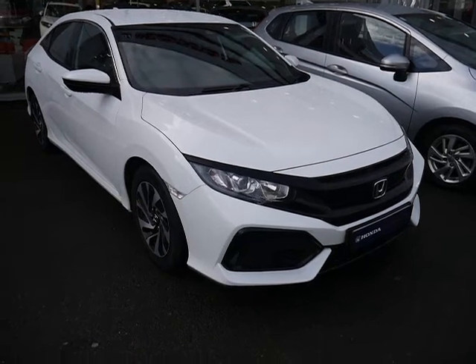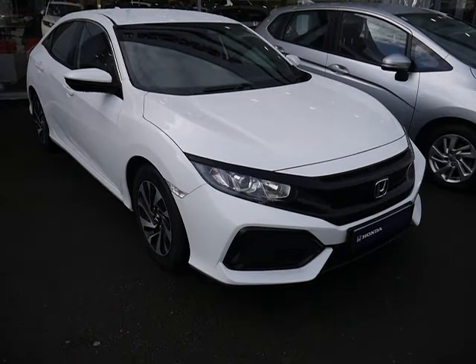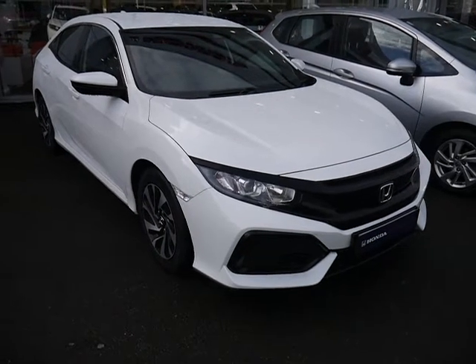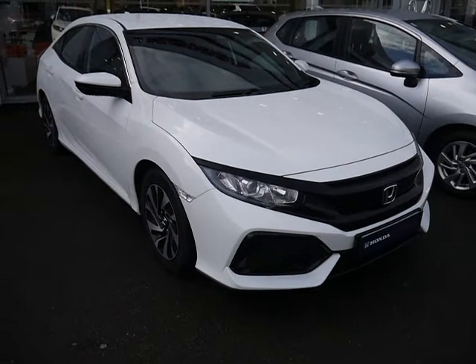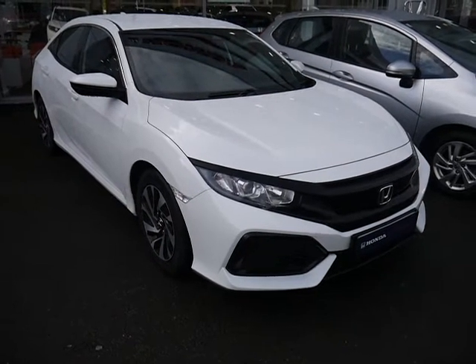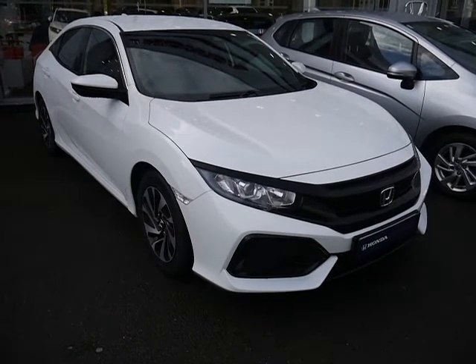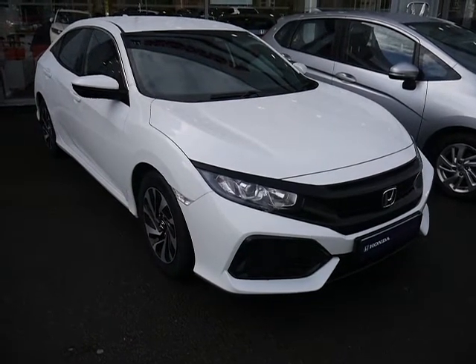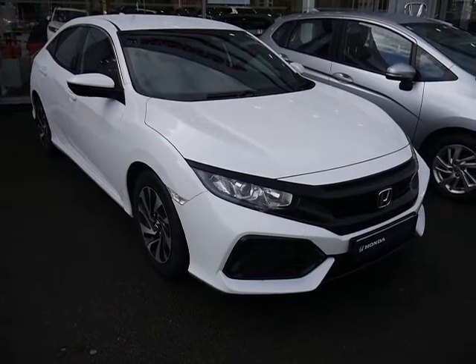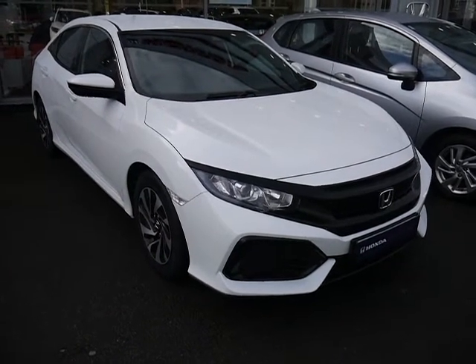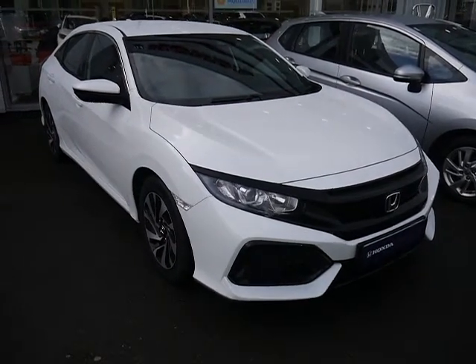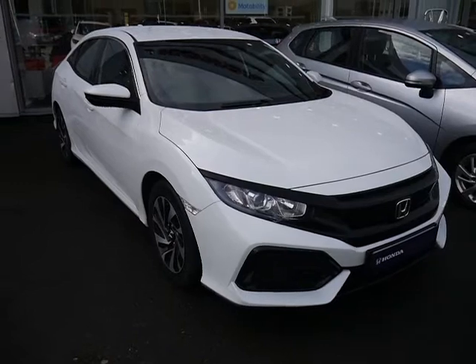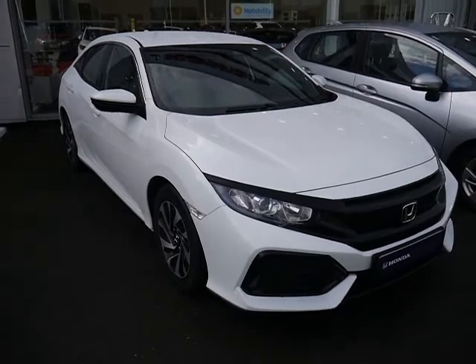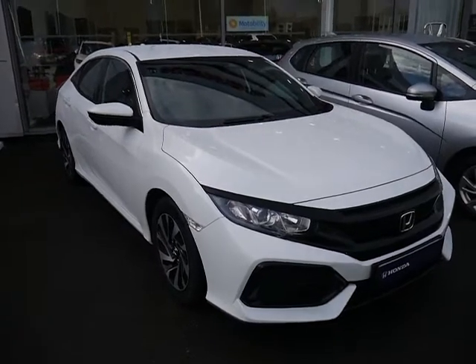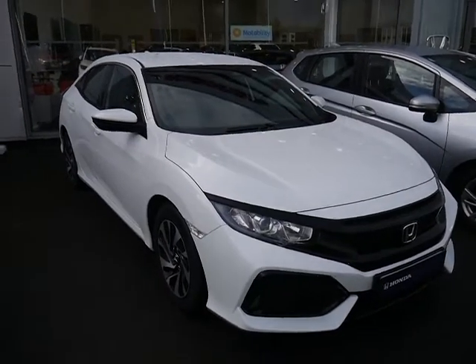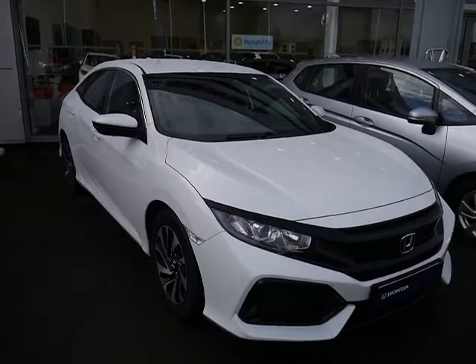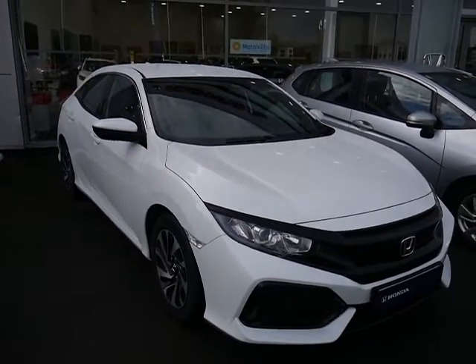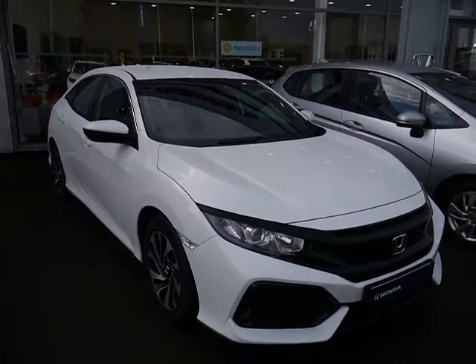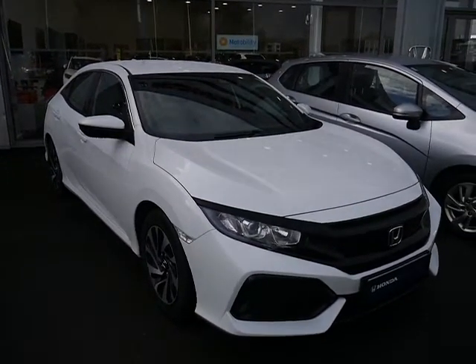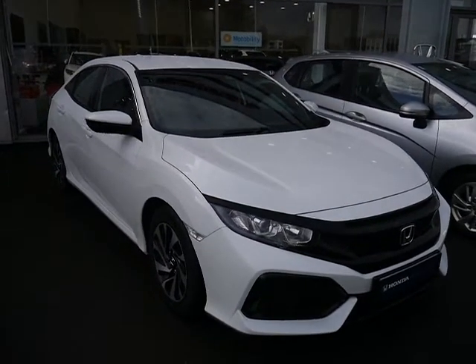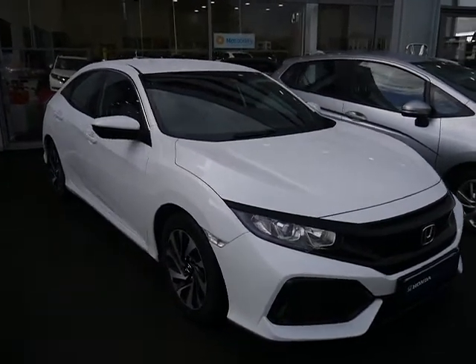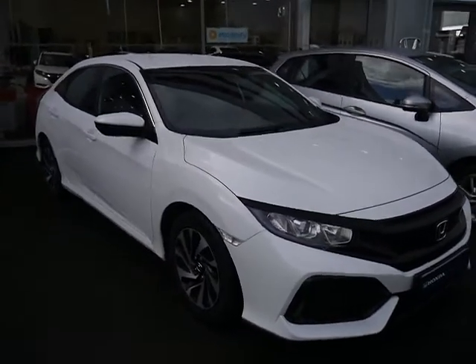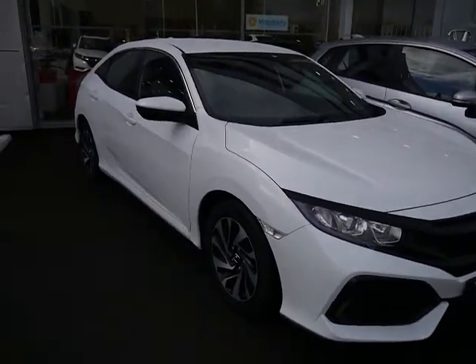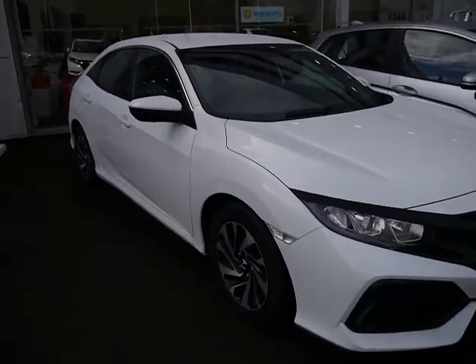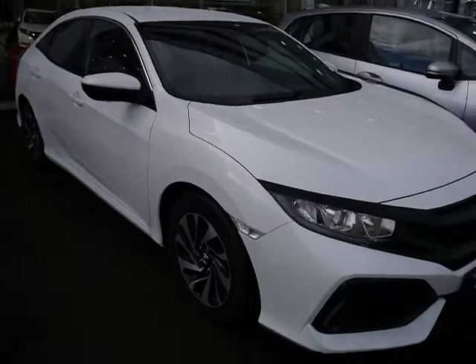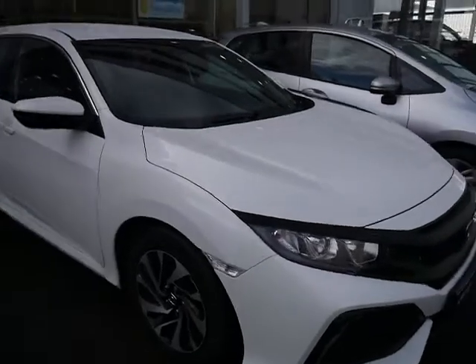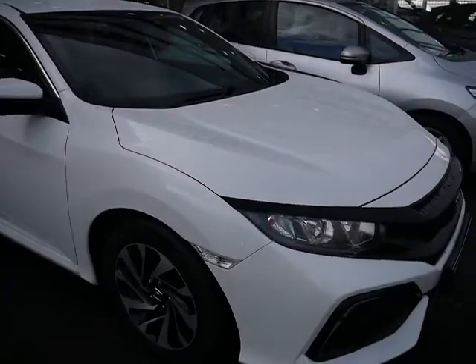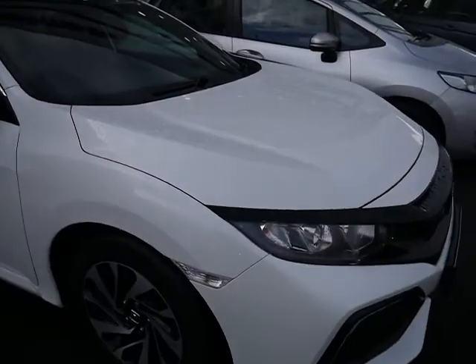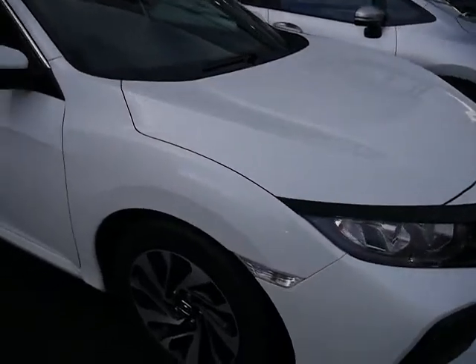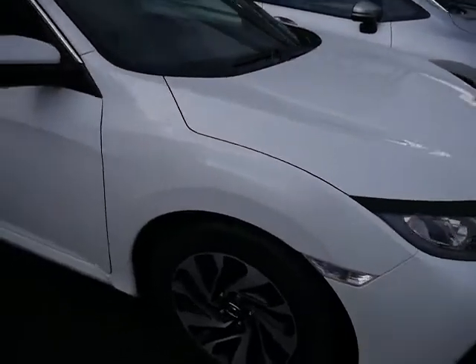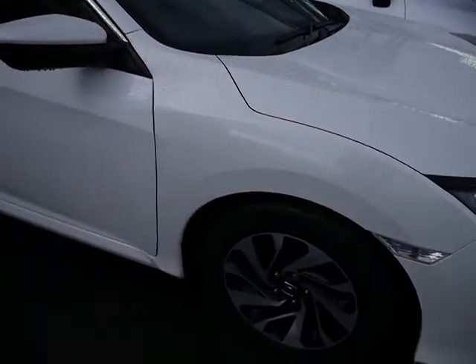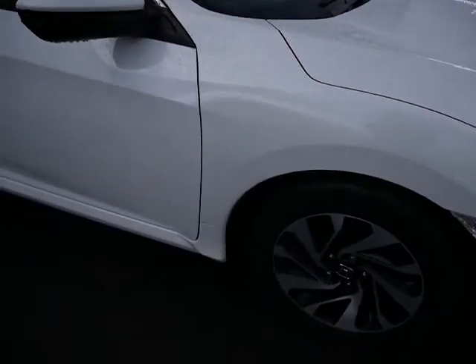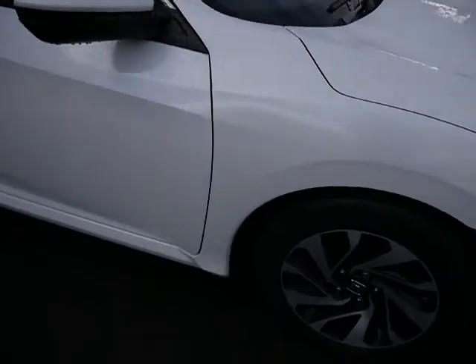Hello, welcome to GTU's Honda Telford. Today we're looking at this beautiful Civic 1.0L SE in White Orchid Pearl. The SE comes with front fog lights and alloy wheels.